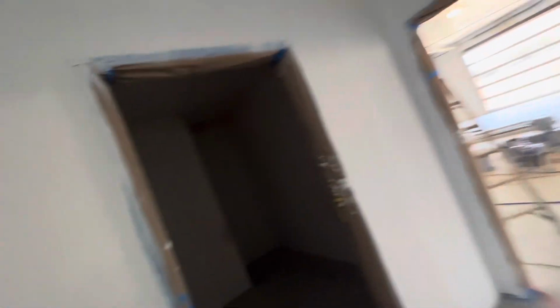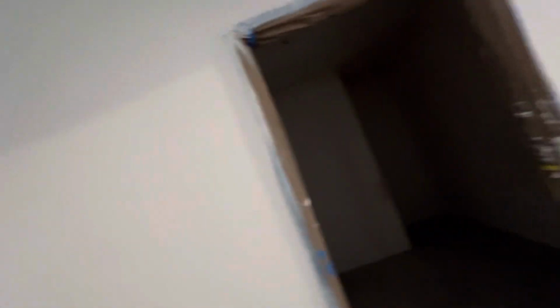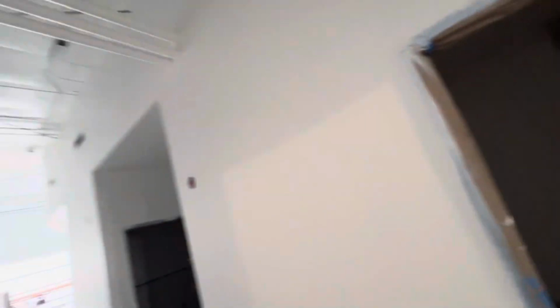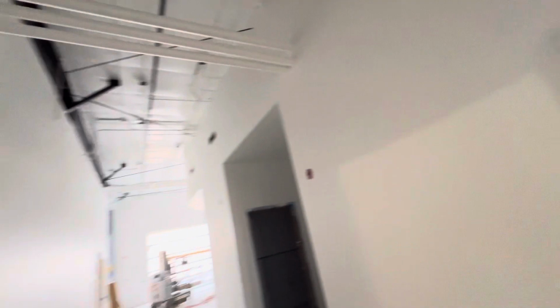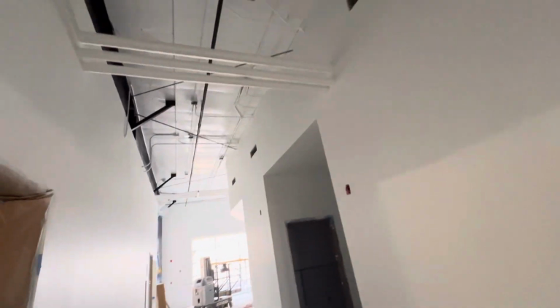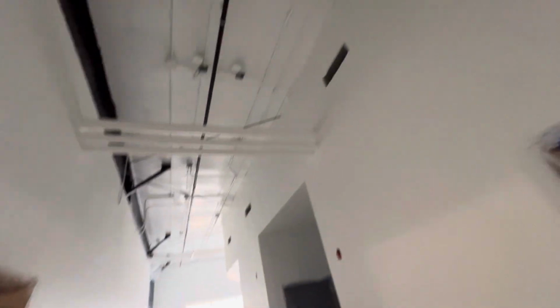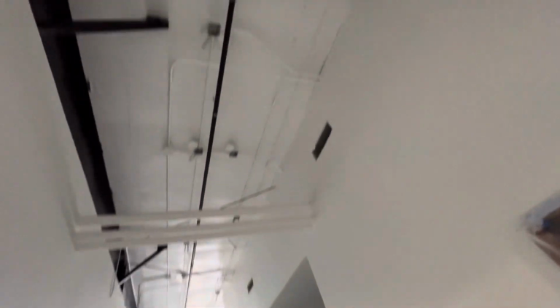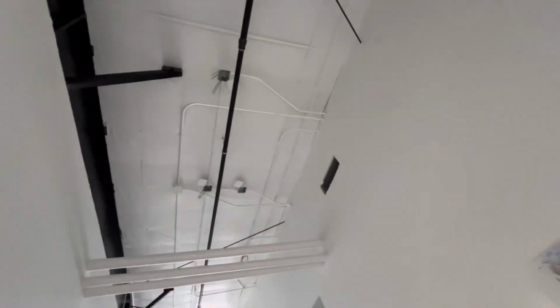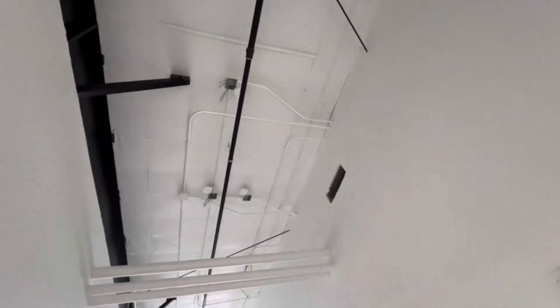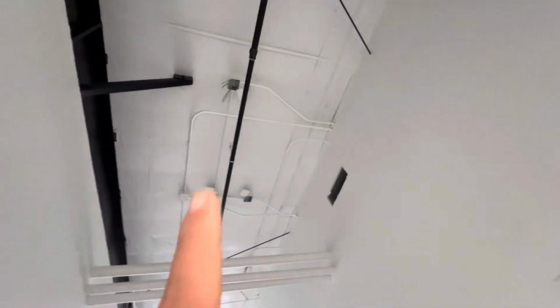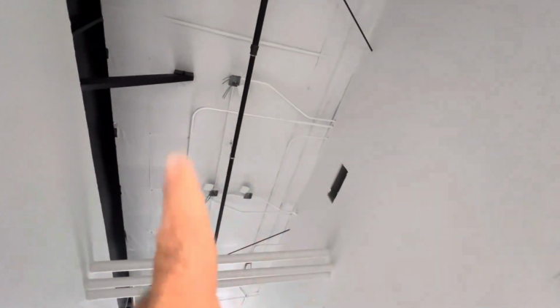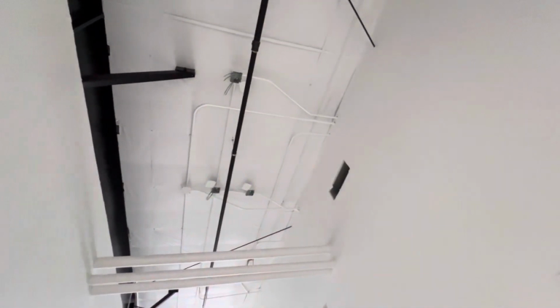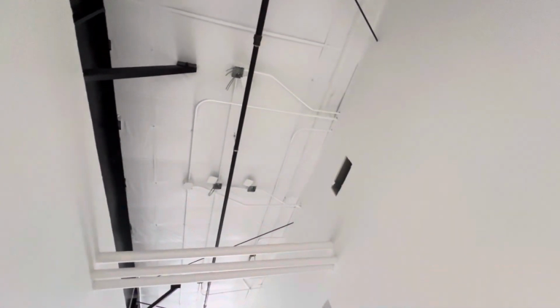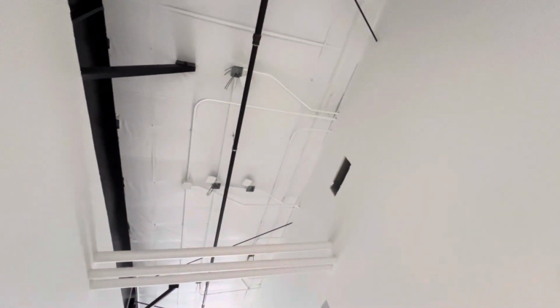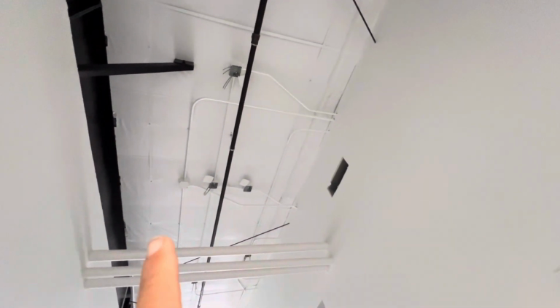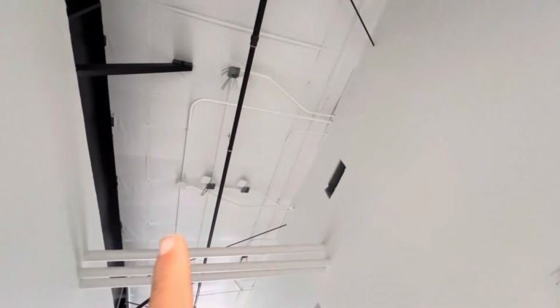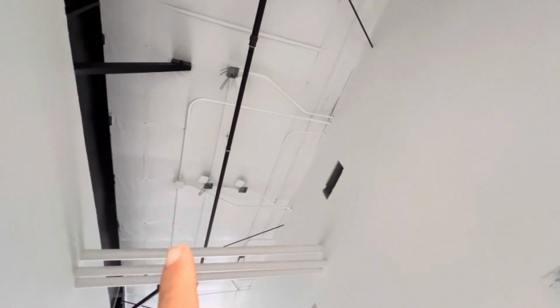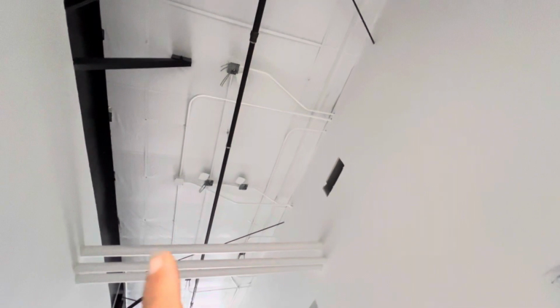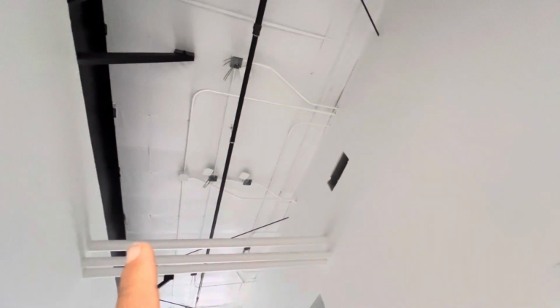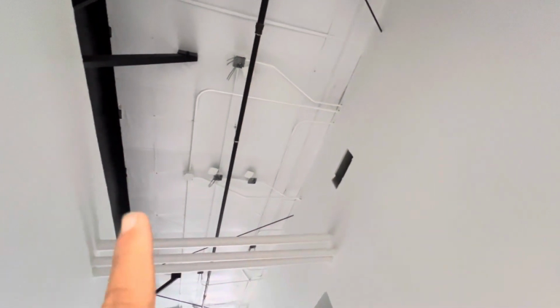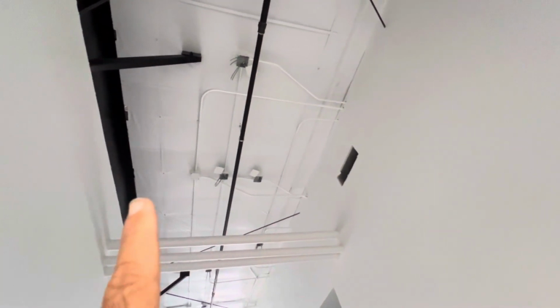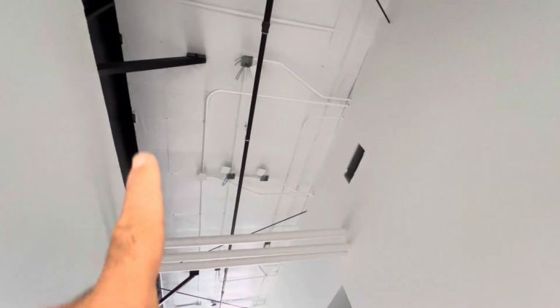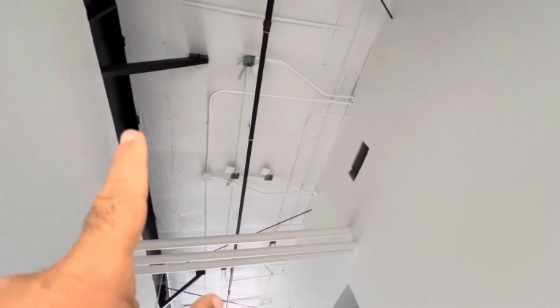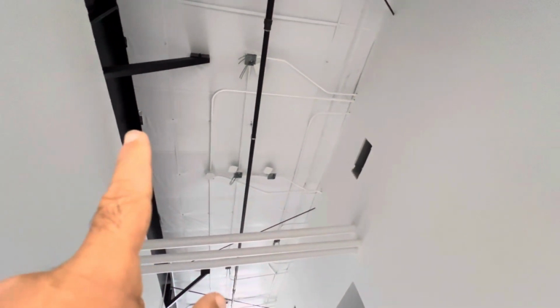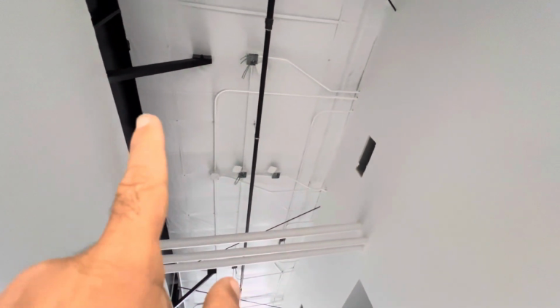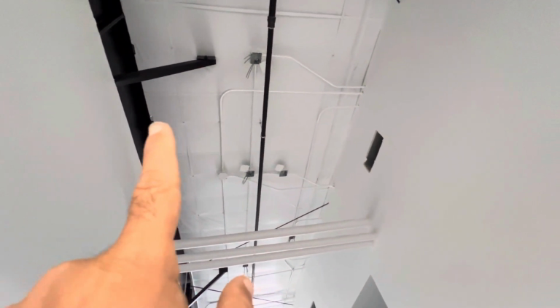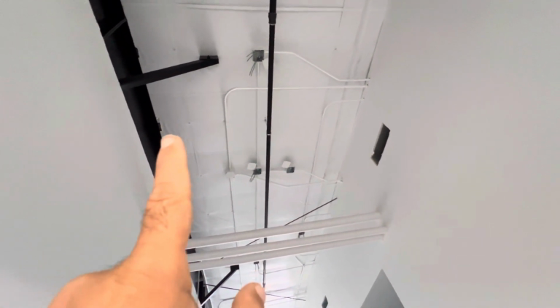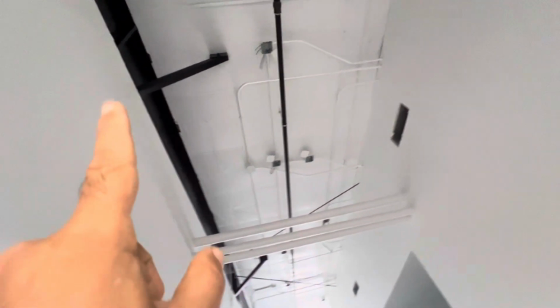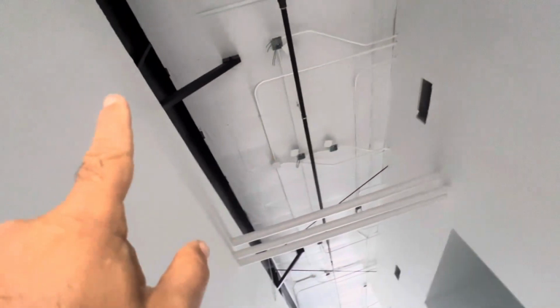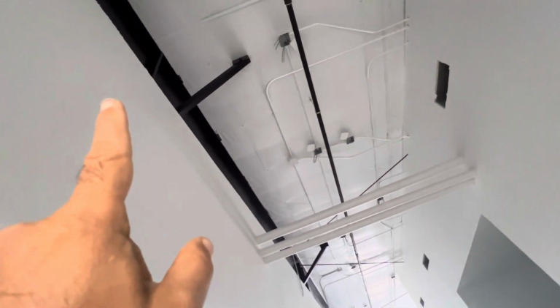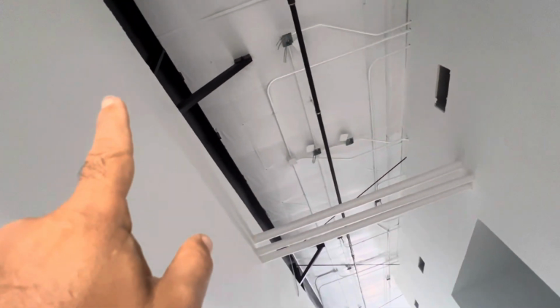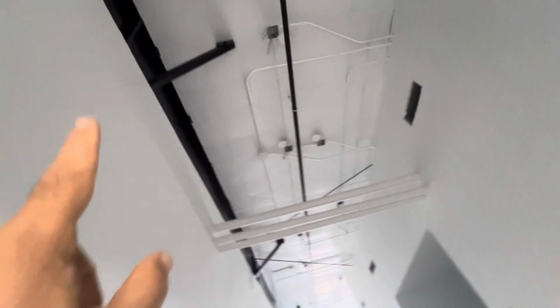We put the first finish coat and painted all the pipe conduits white — anything attached to the ceiling would be white. The steel structure is black.